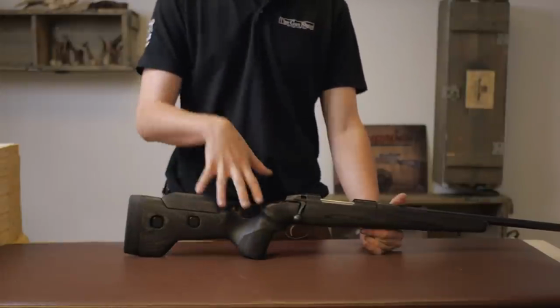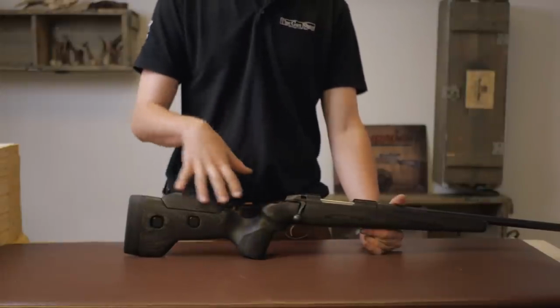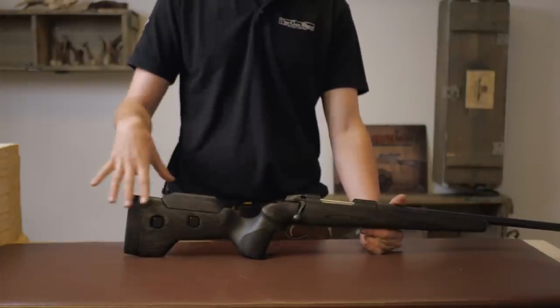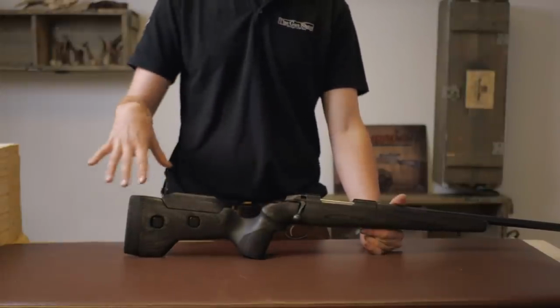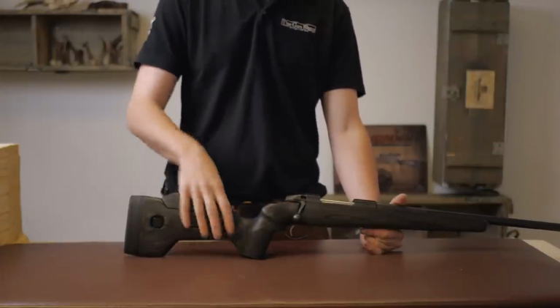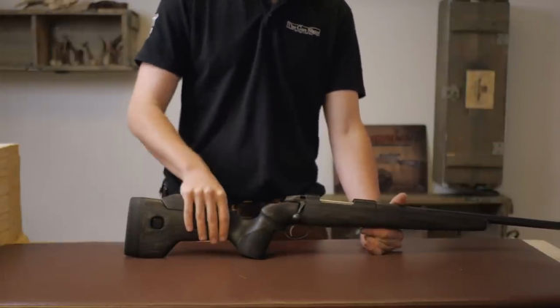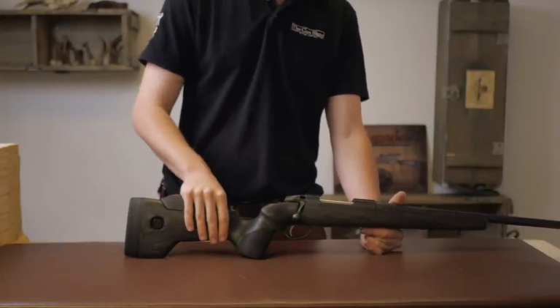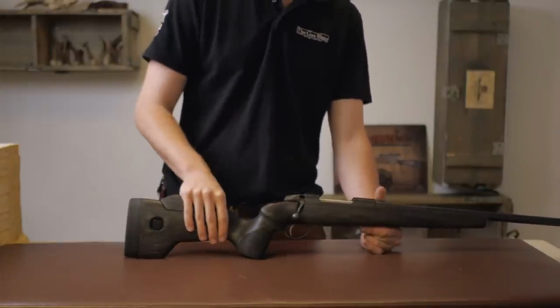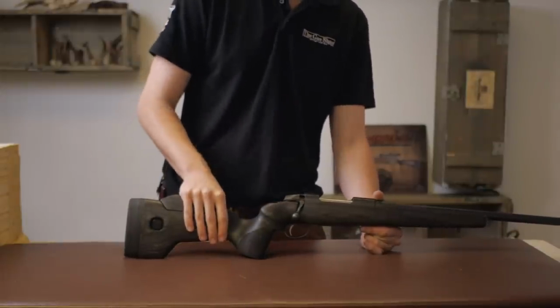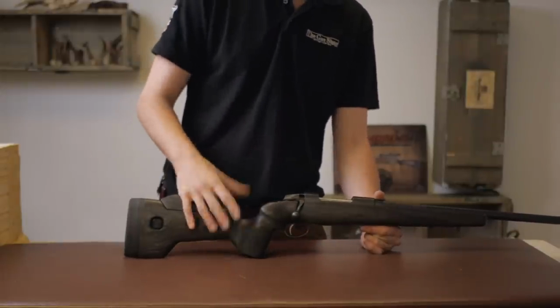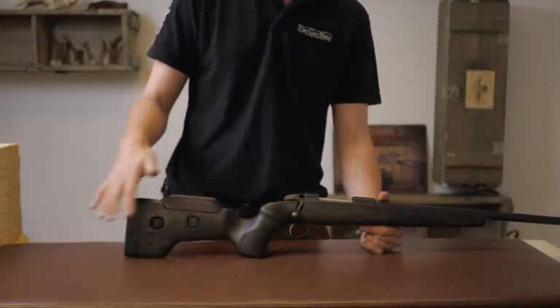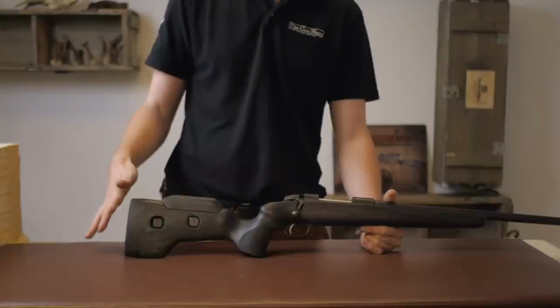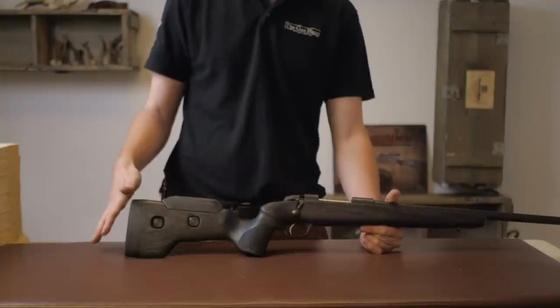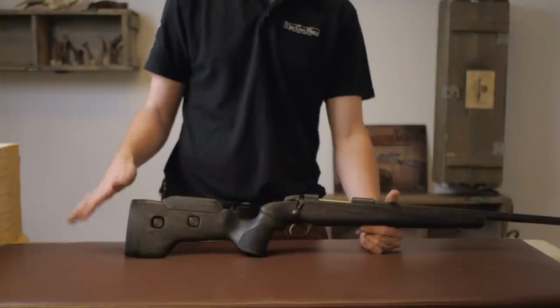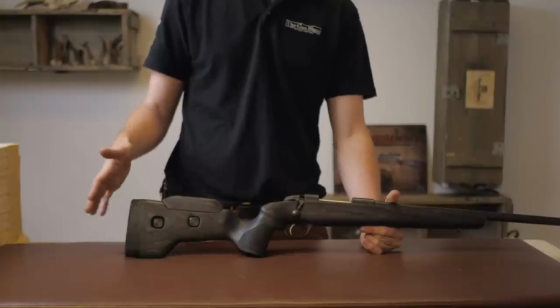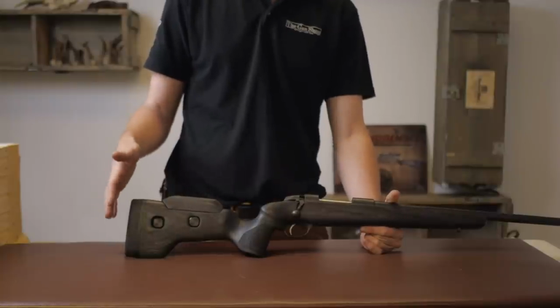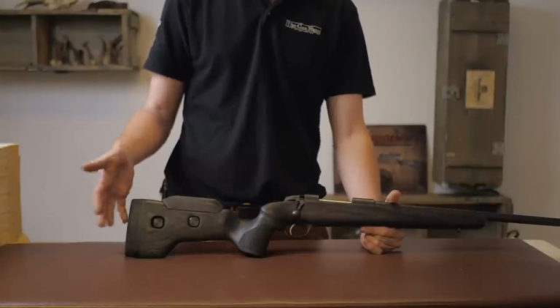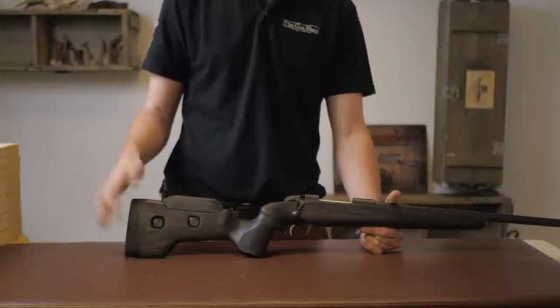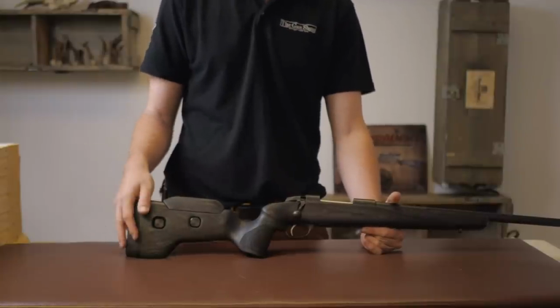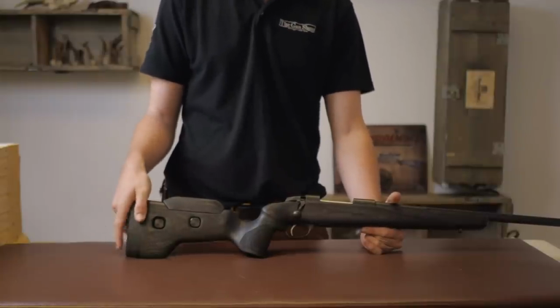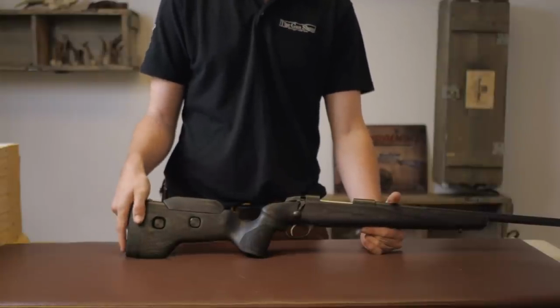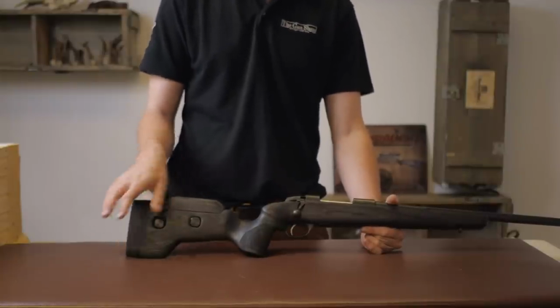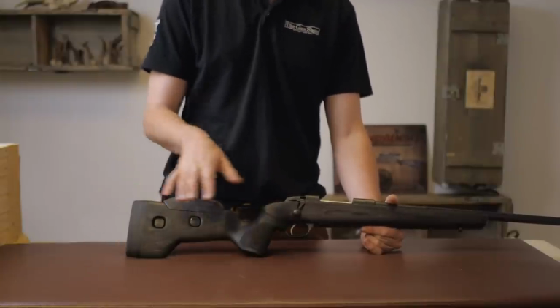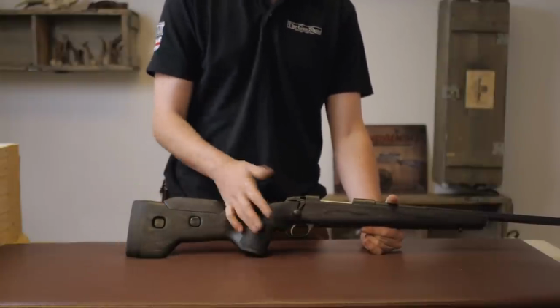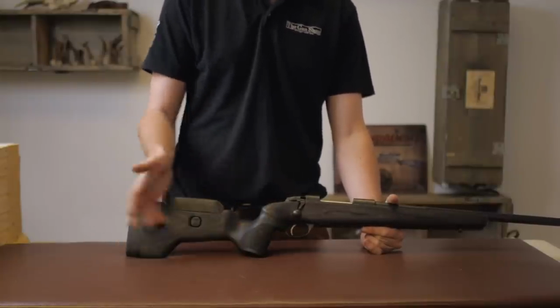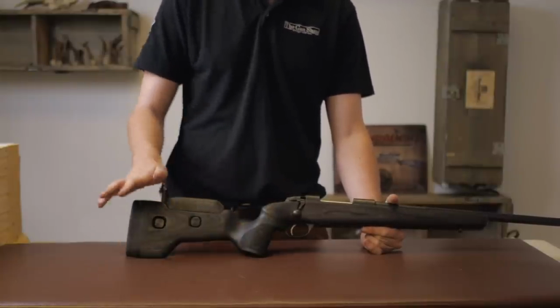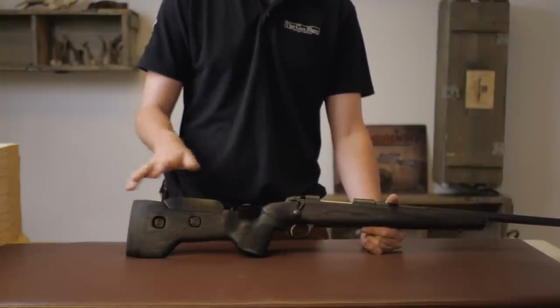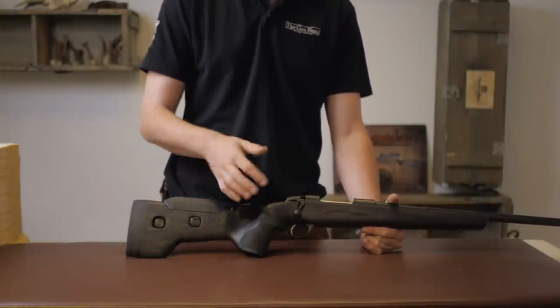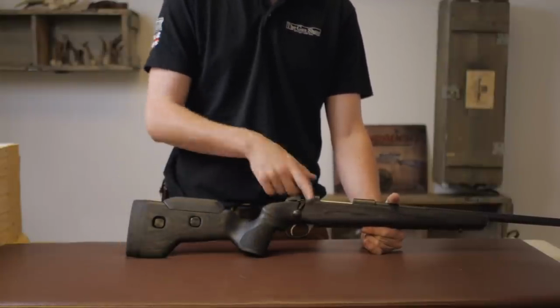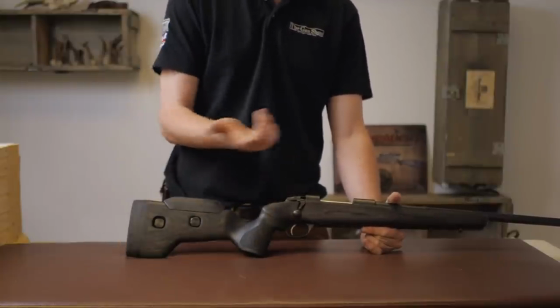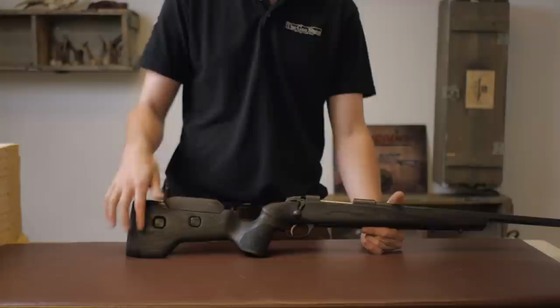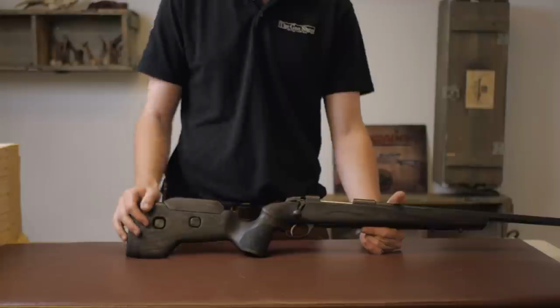Price-wise, this gun sits at just over 2,000 pounds, and that's actually not that bad for a GRS-esque stocked Seiko action.